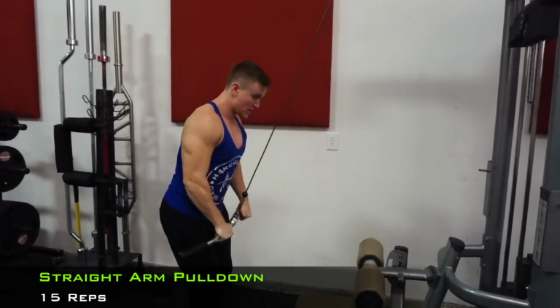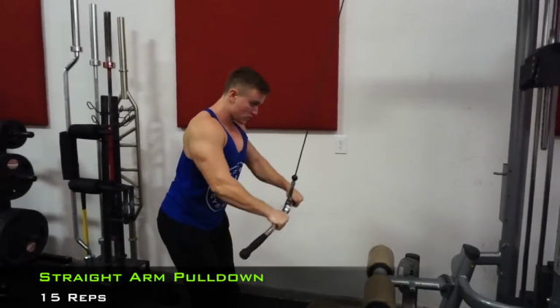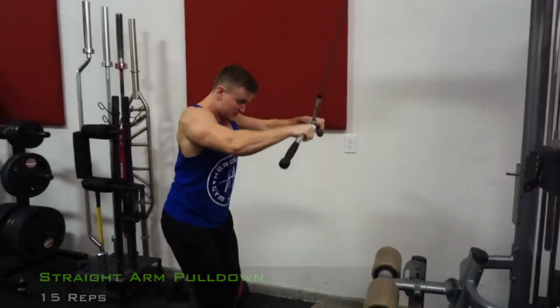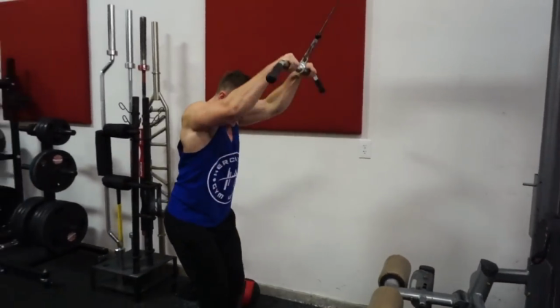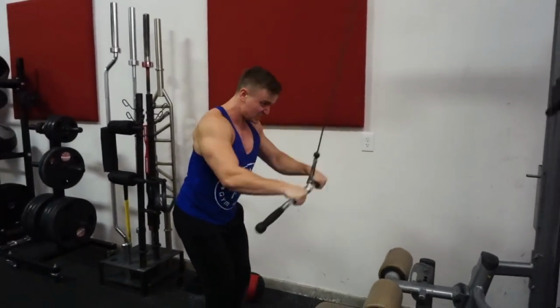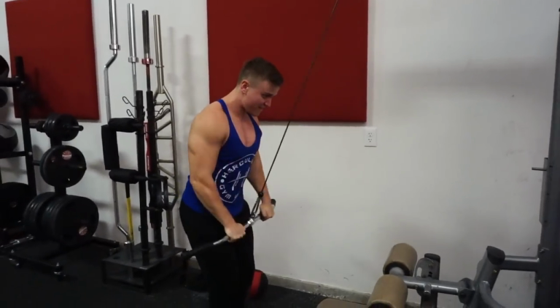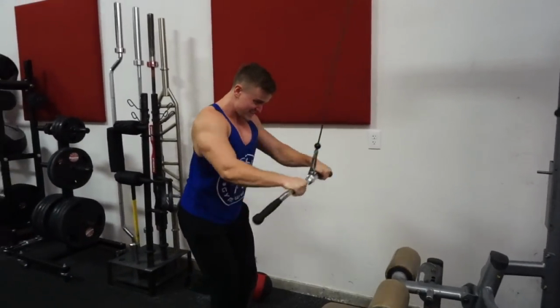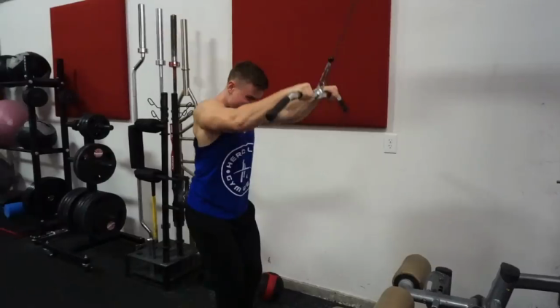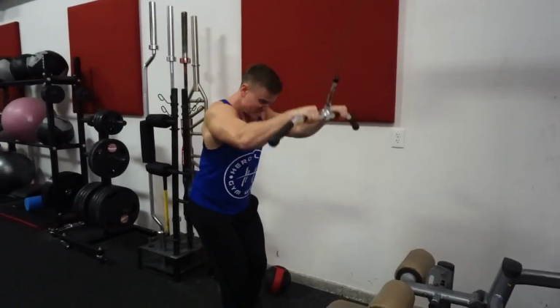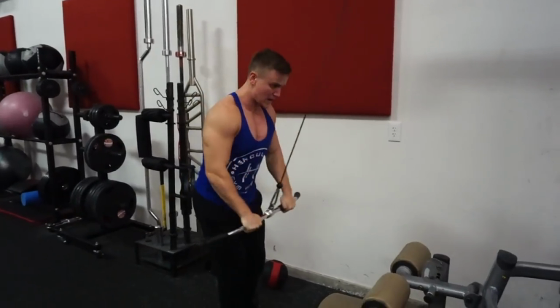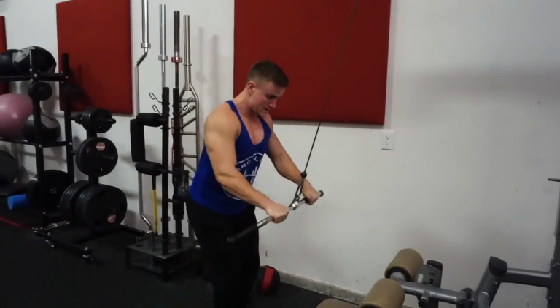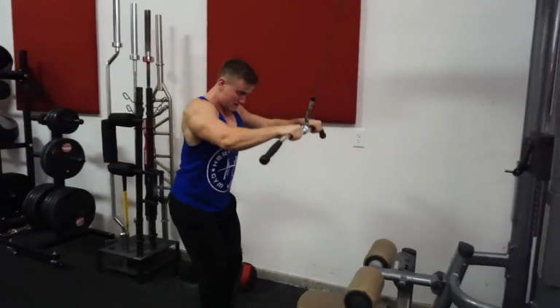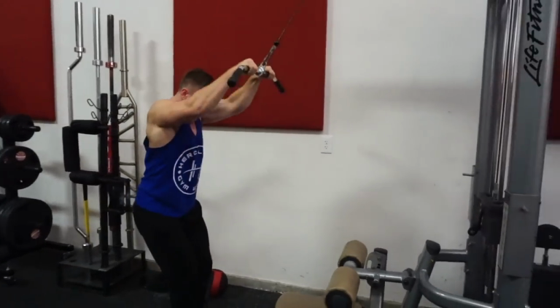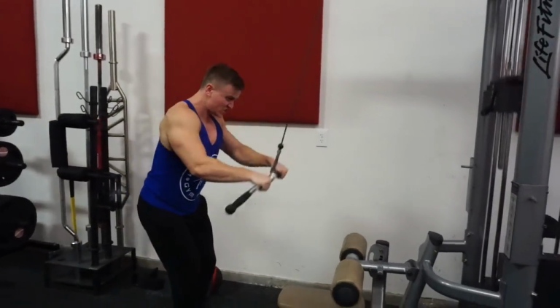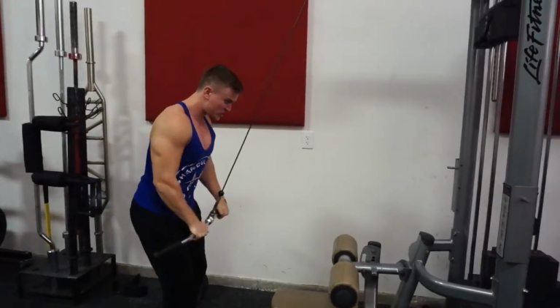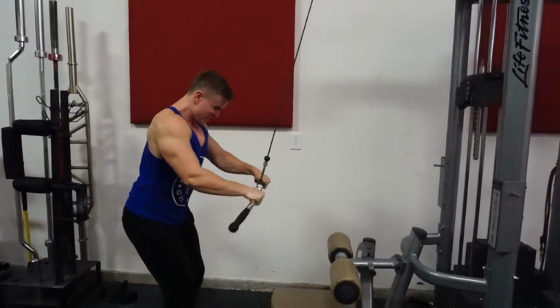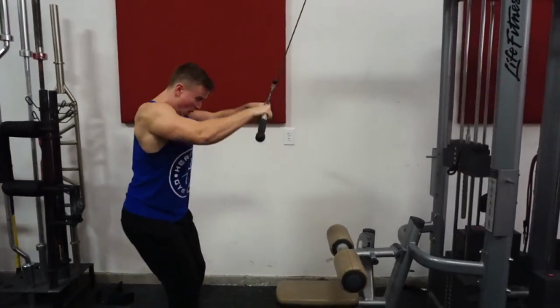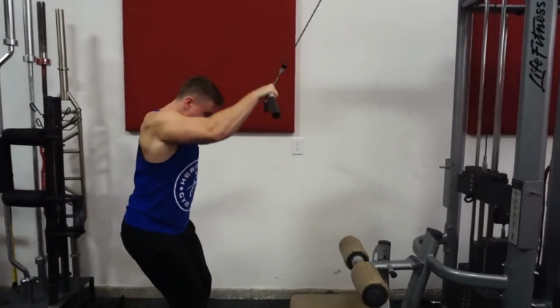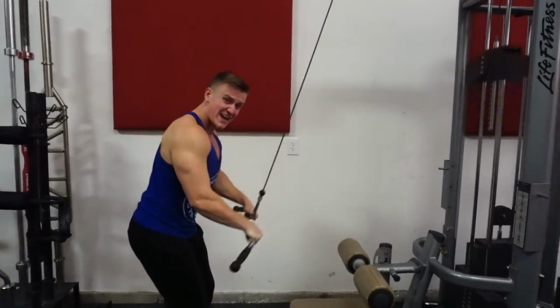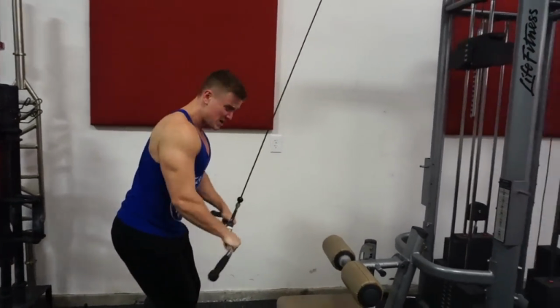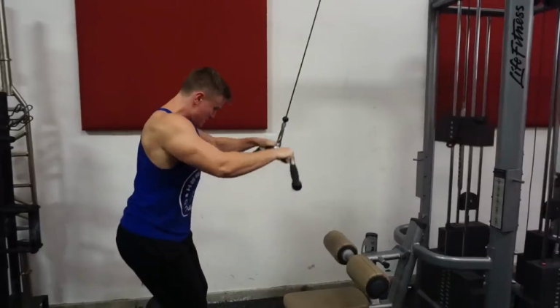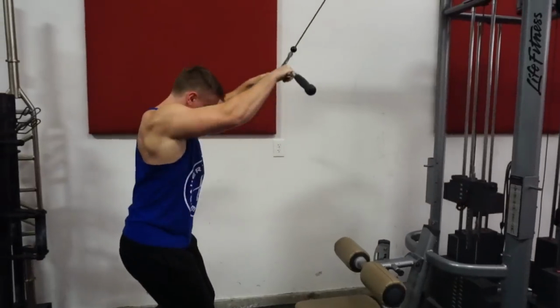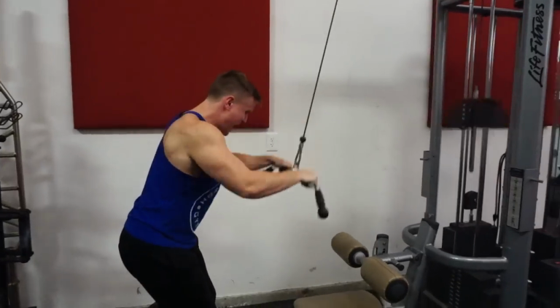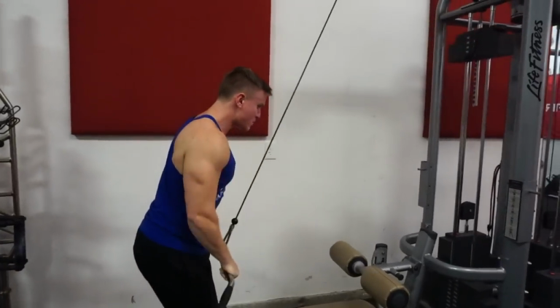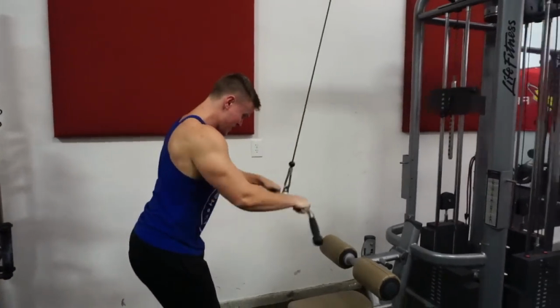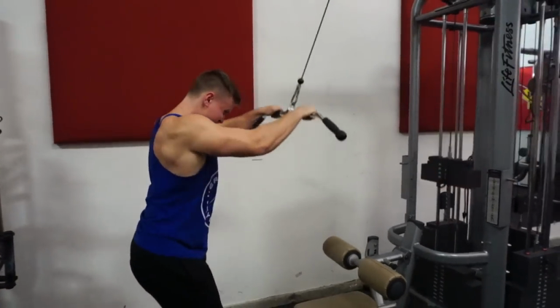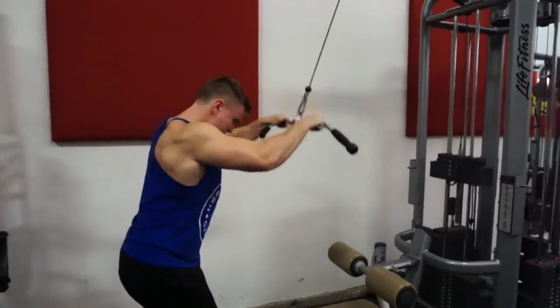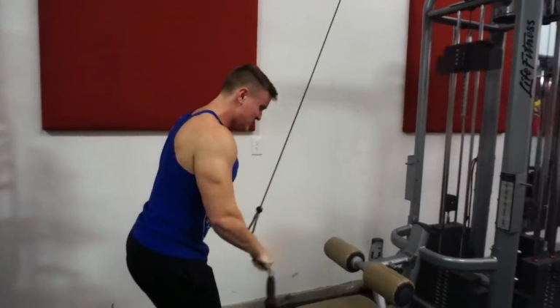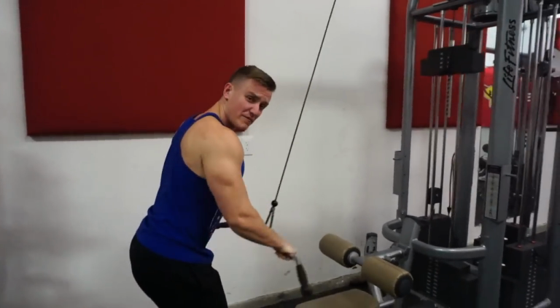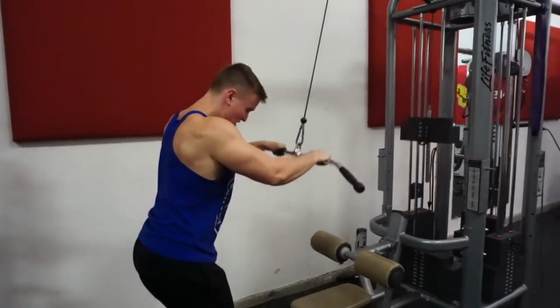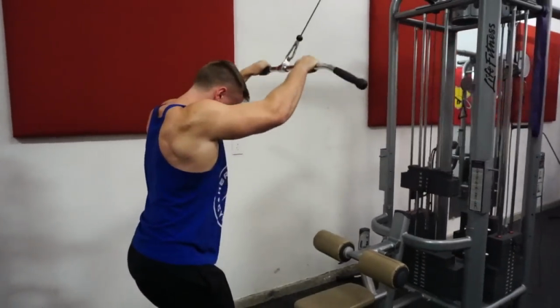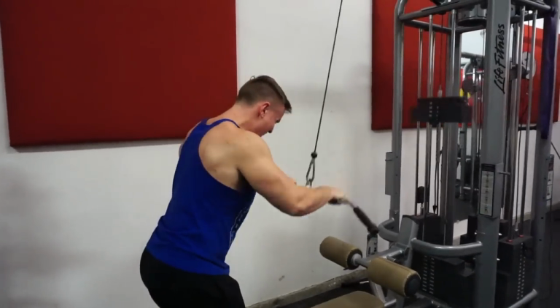Keeping those arms nice and stiff. Once you establish that arm bend, you don't want to bend anymore. Nice and stiff — make sure you target those lats.